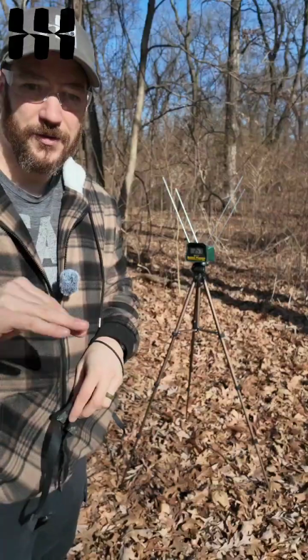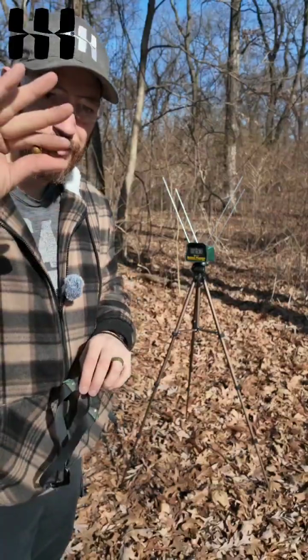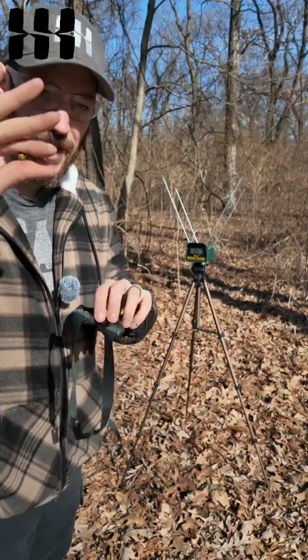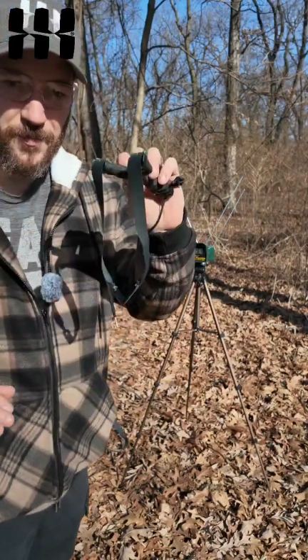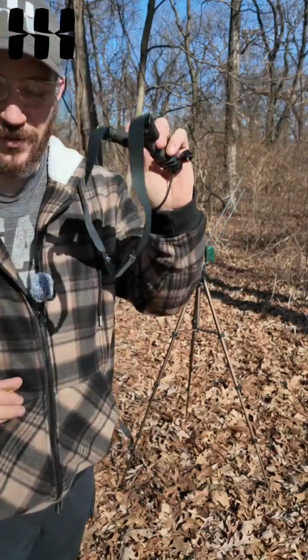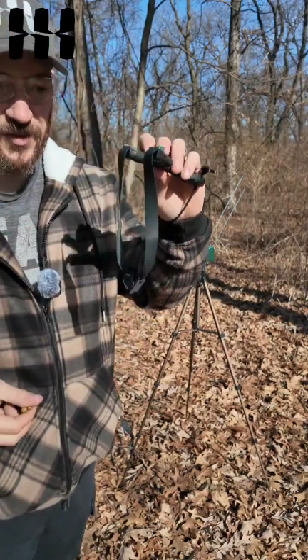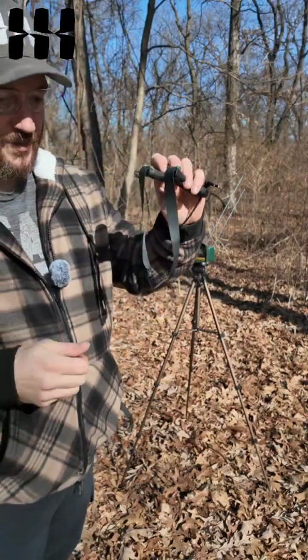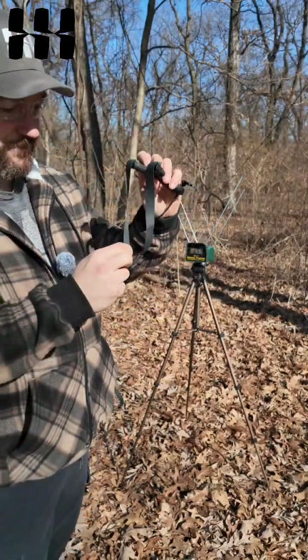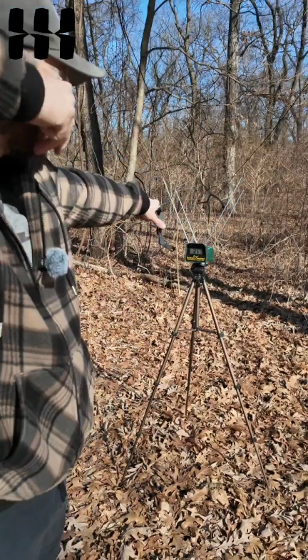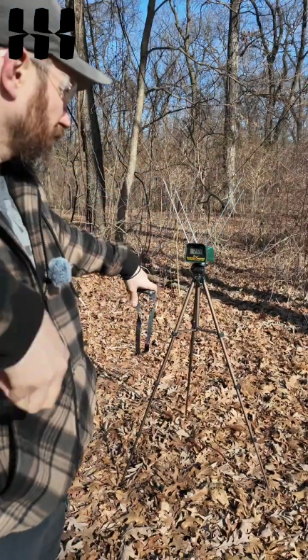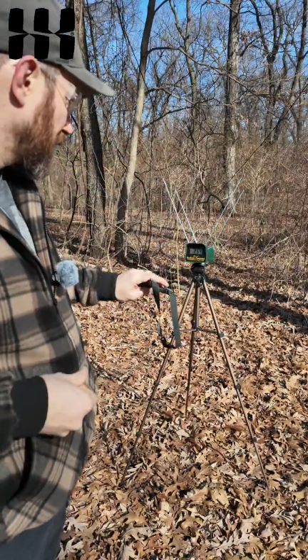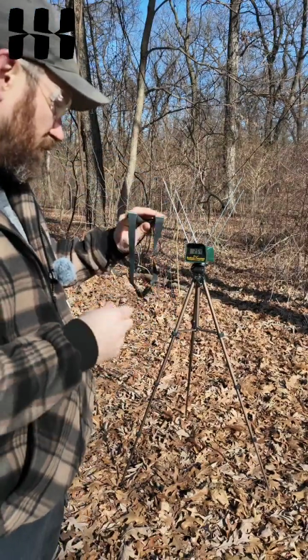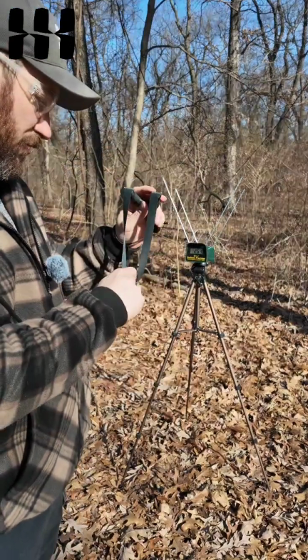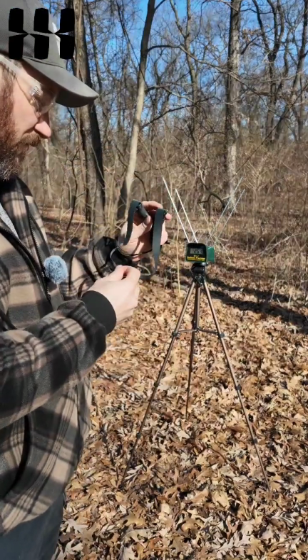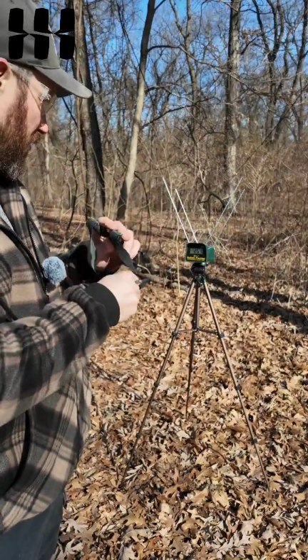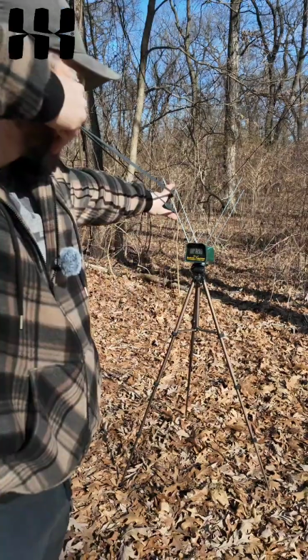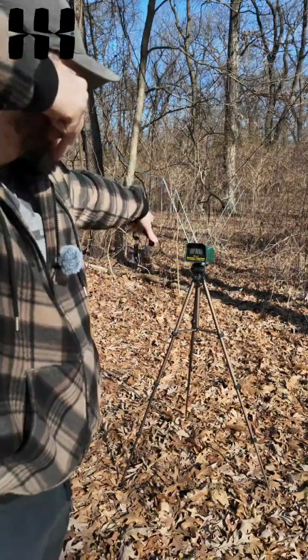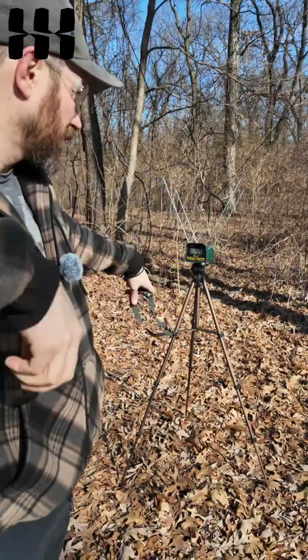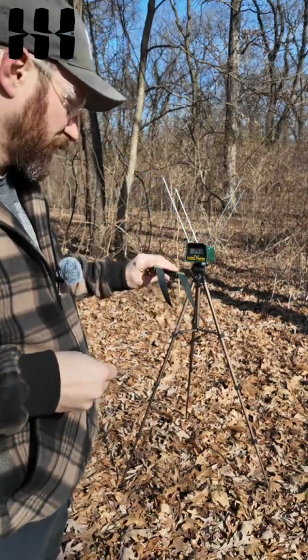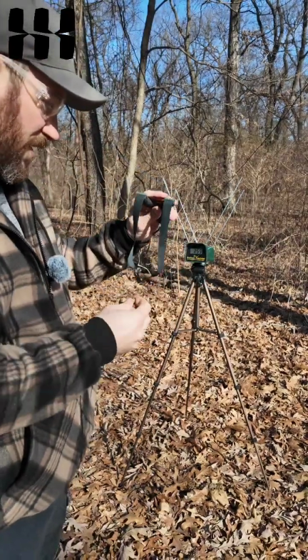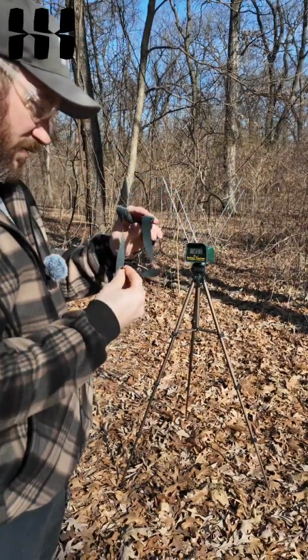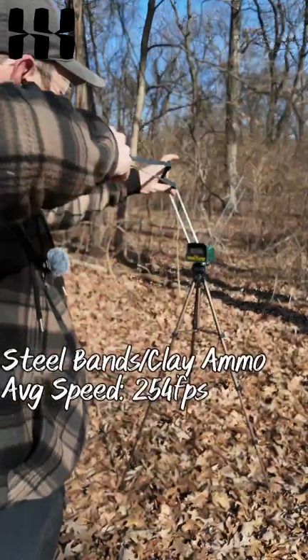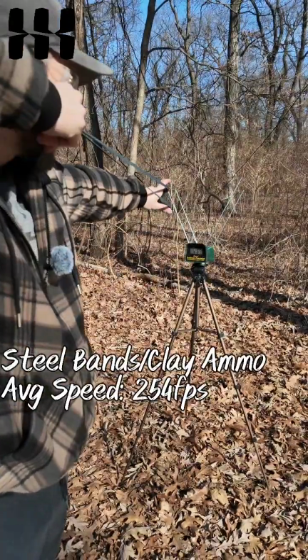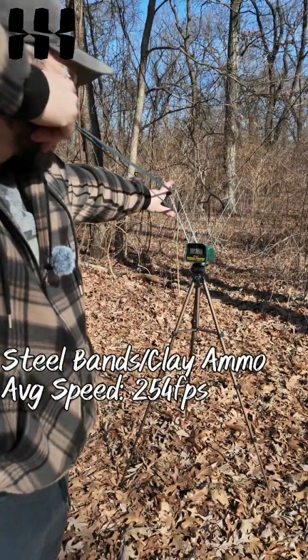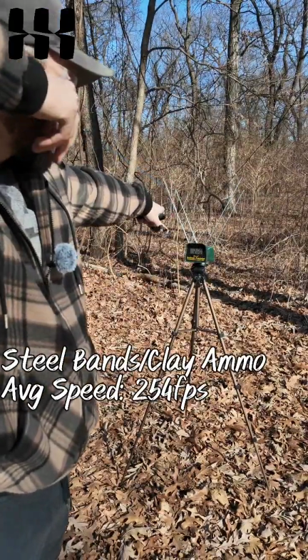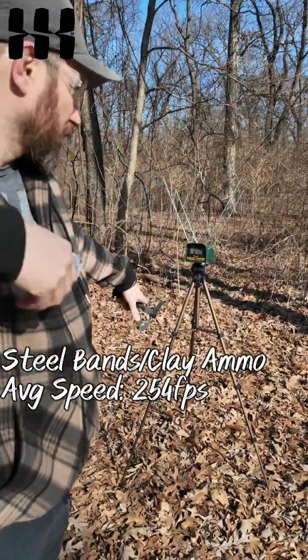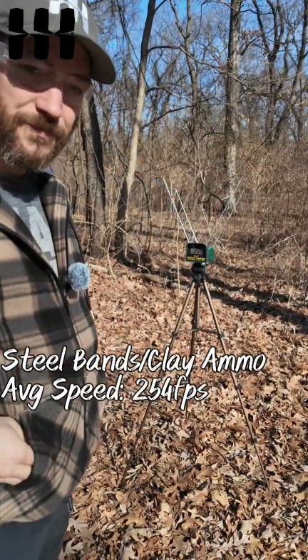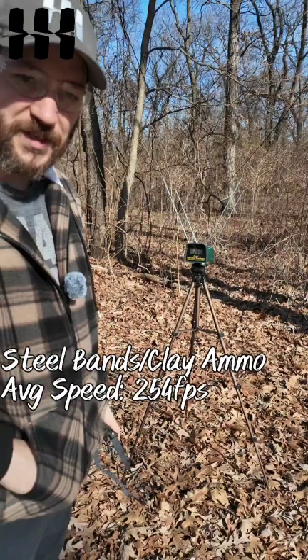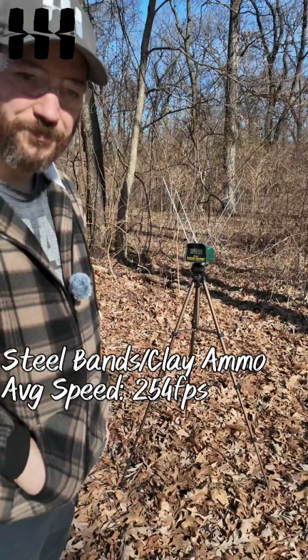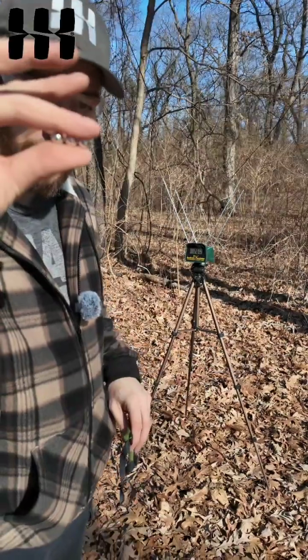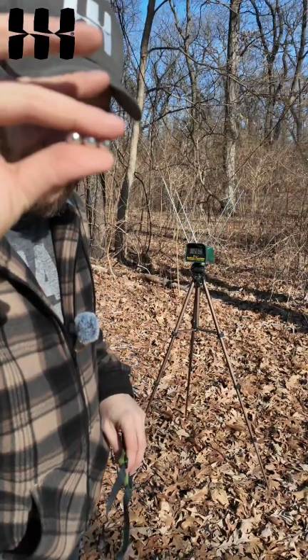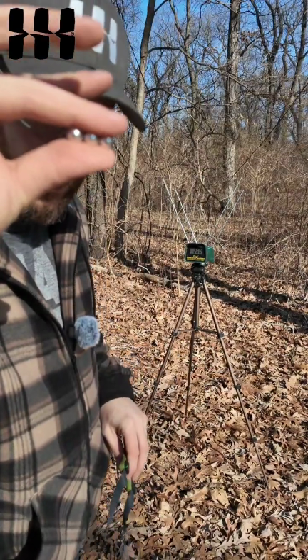Now we're going to shoot the clay ammo, but with the .38 ammo band set. The results are .254, .255, and .260.